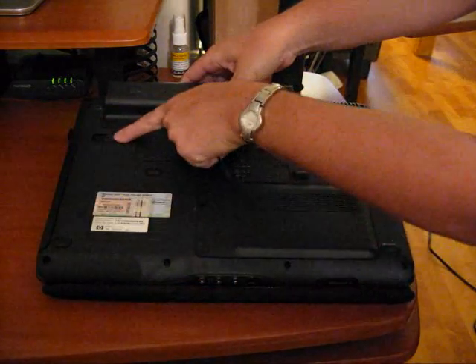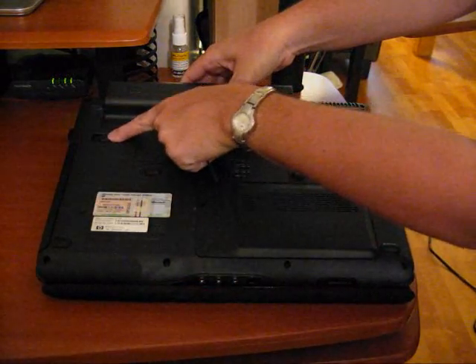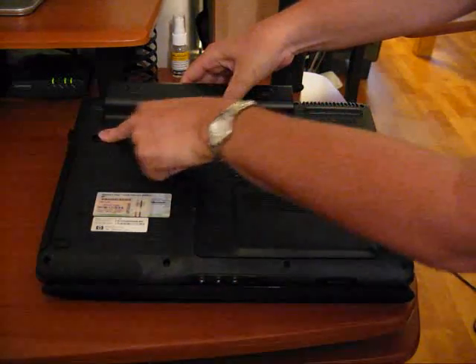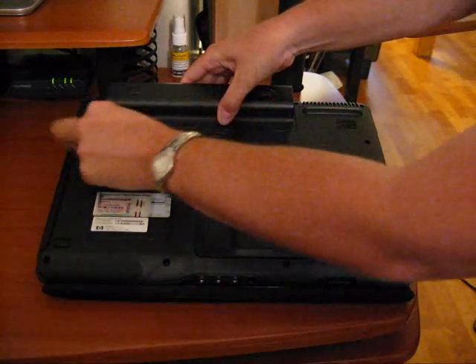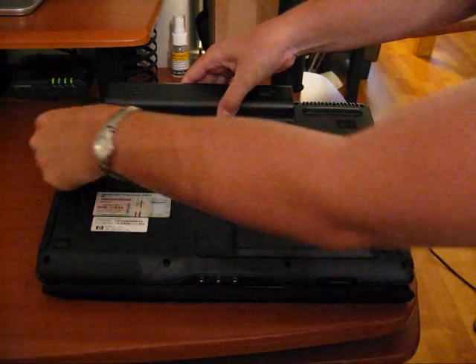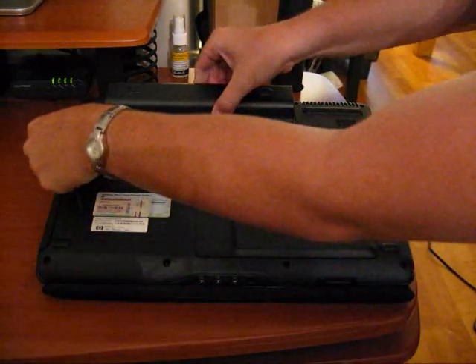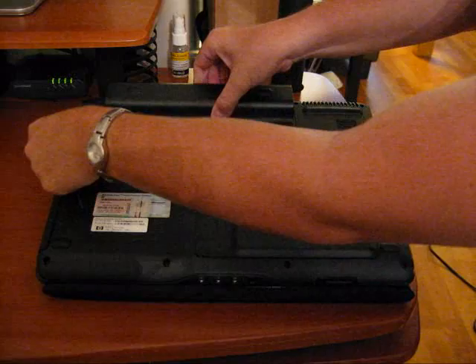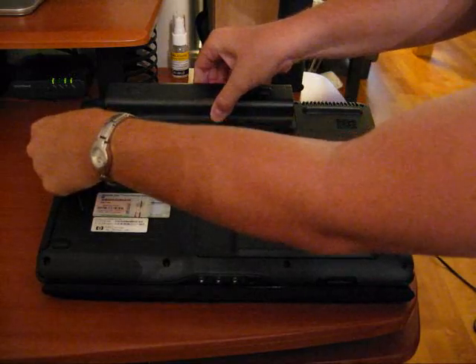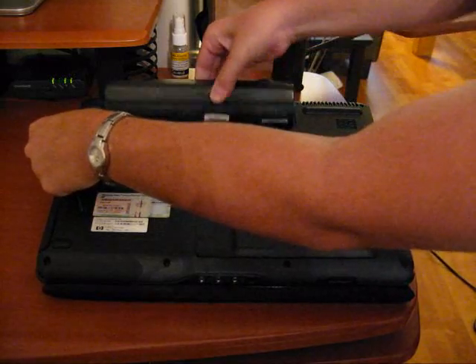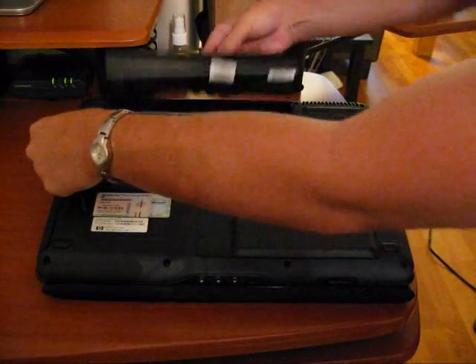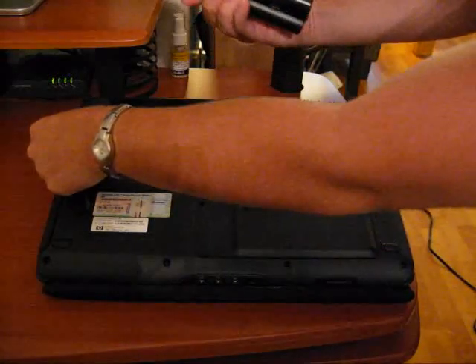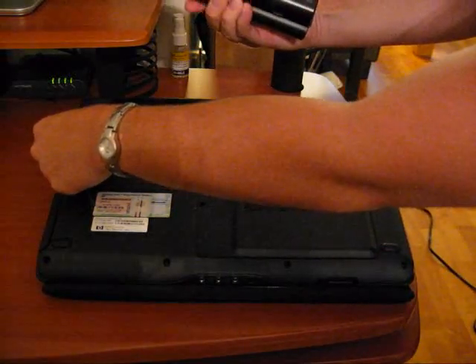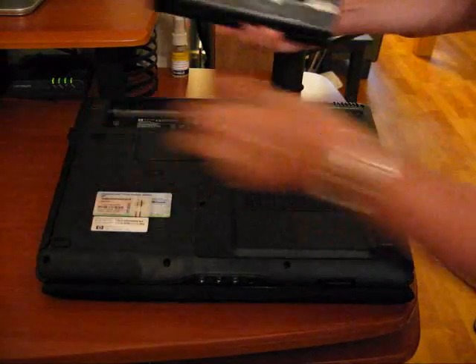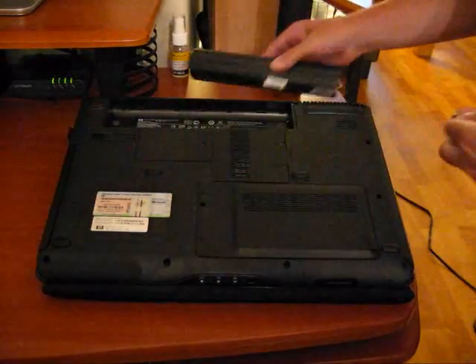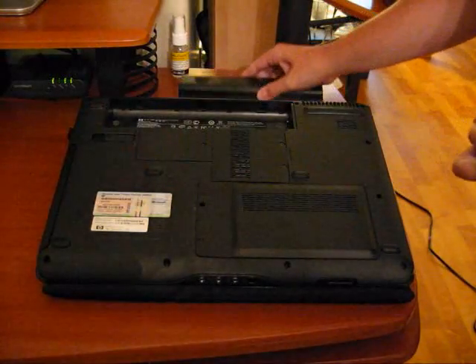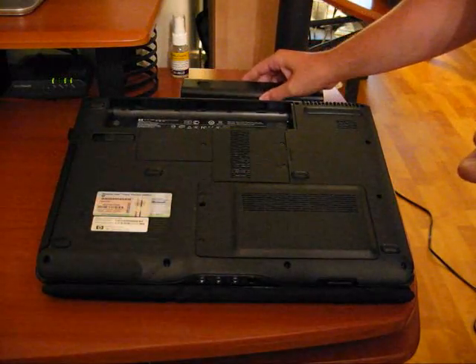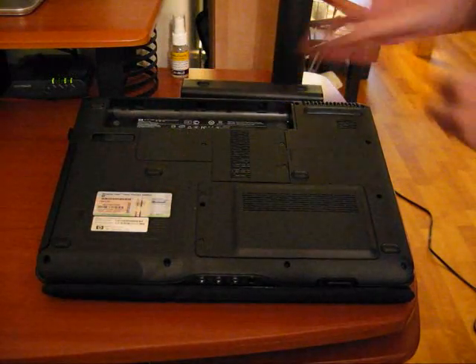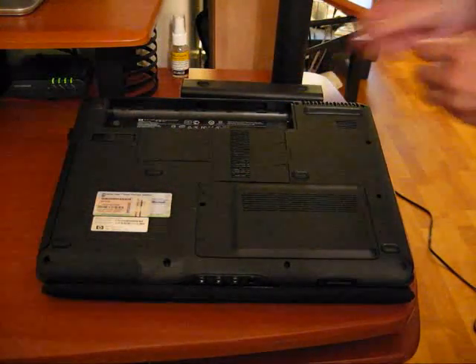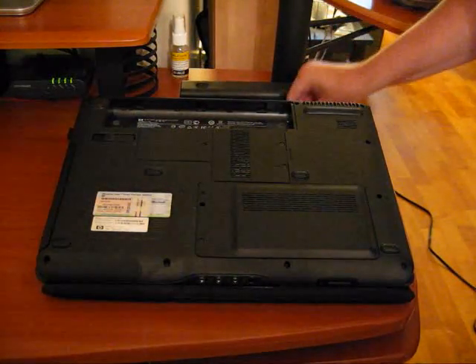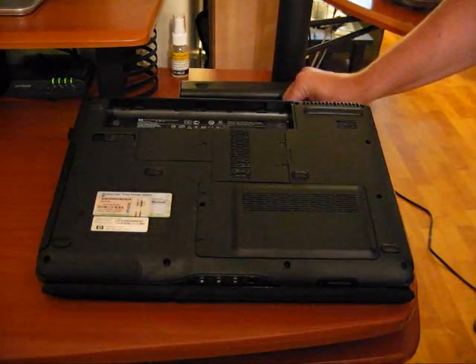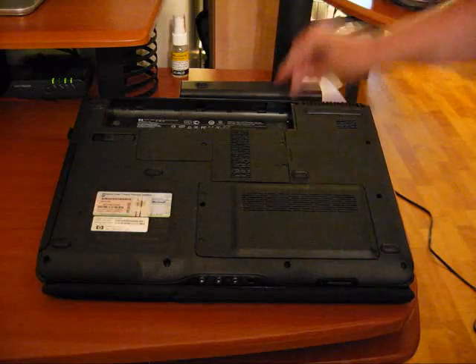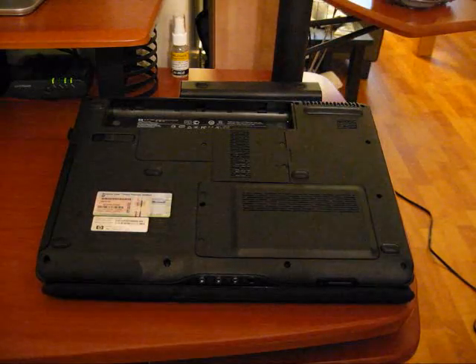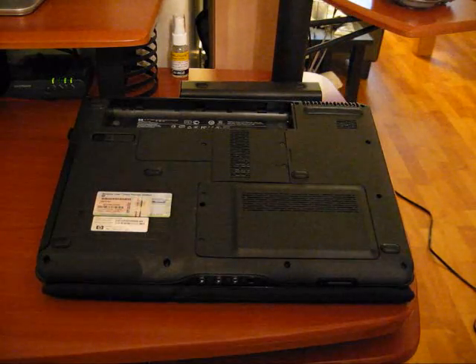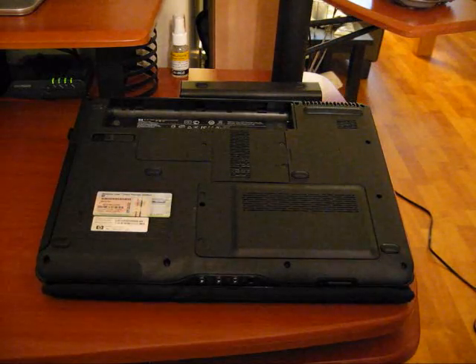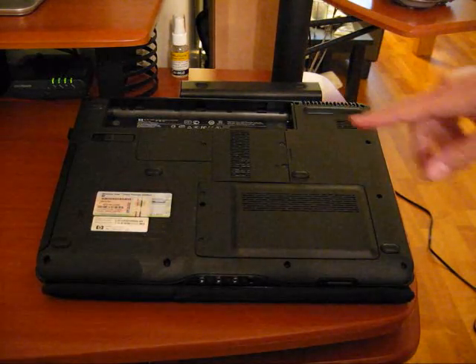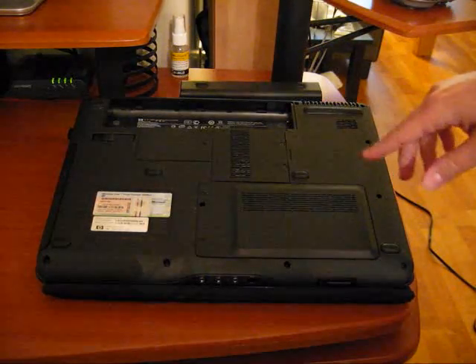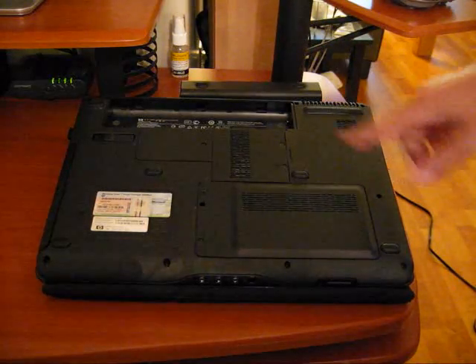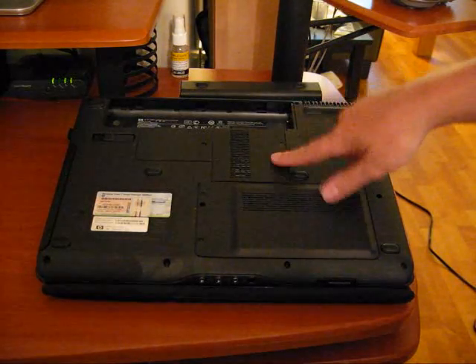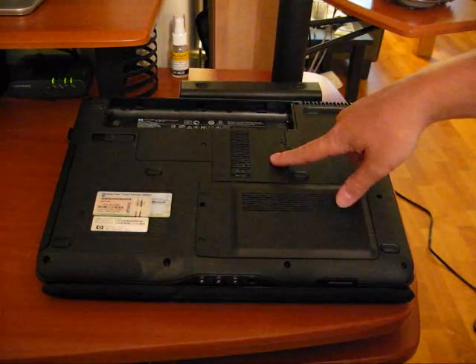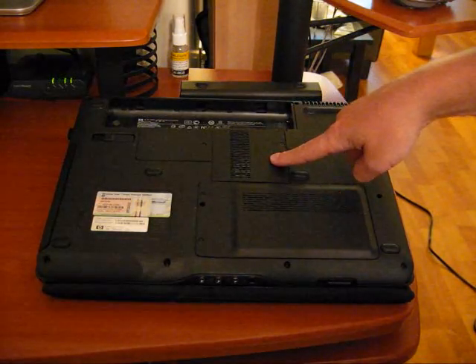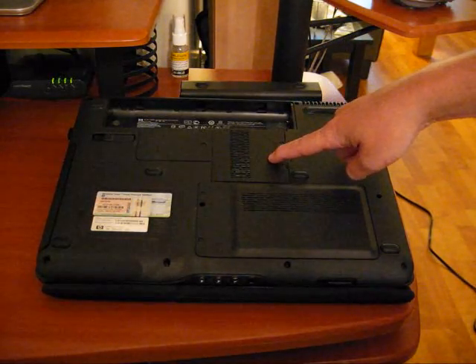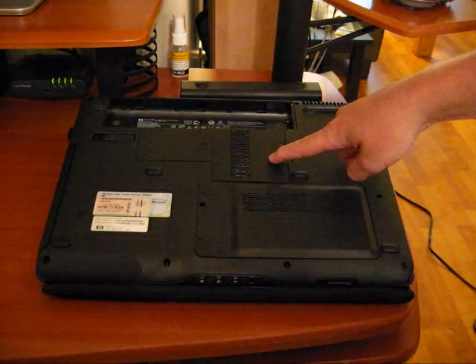So there's the clip — slide the battery pack up. You'll note that your RAM is stored here on HP laptops.